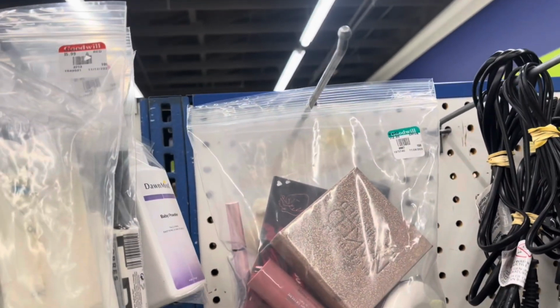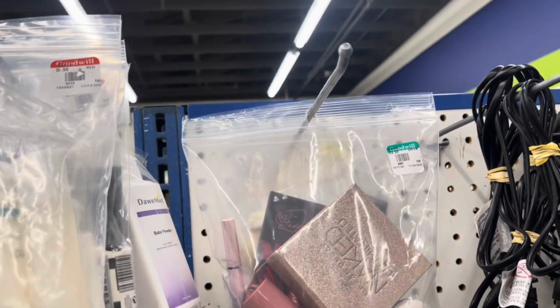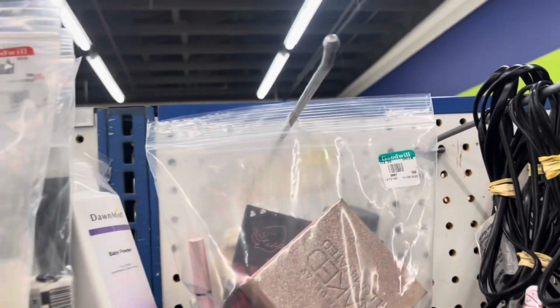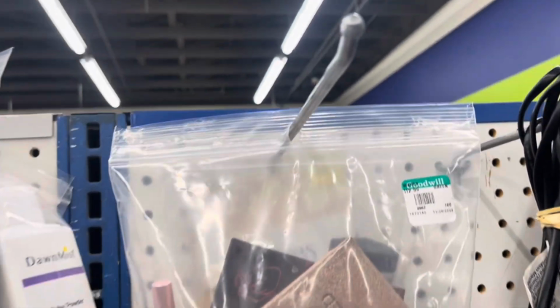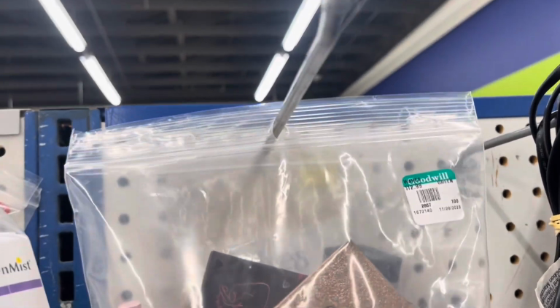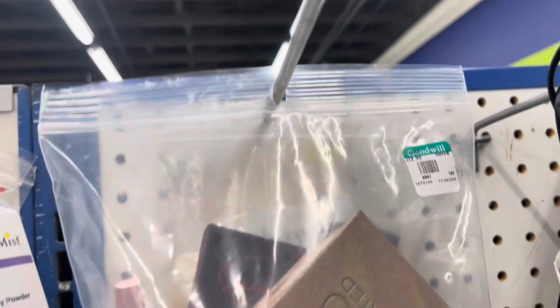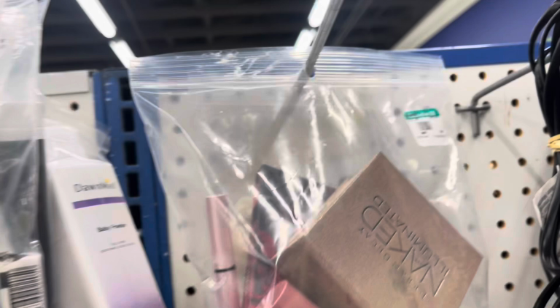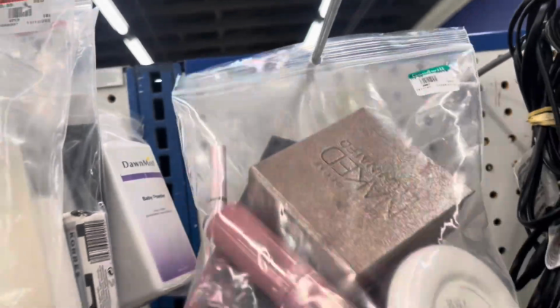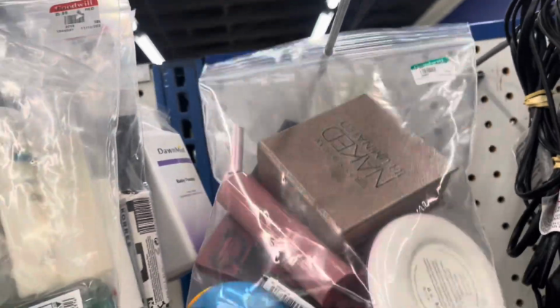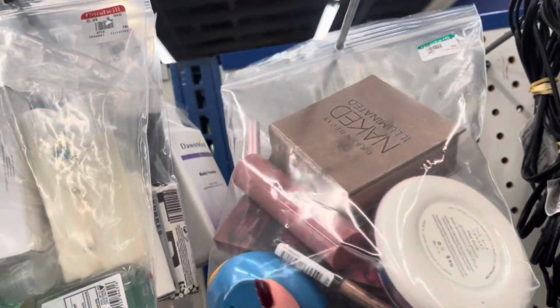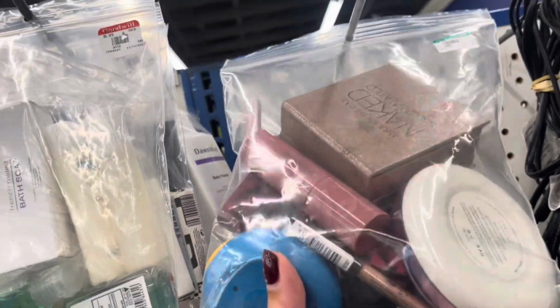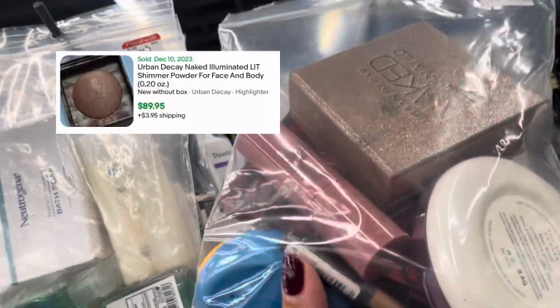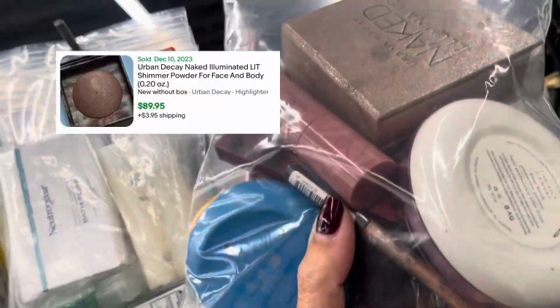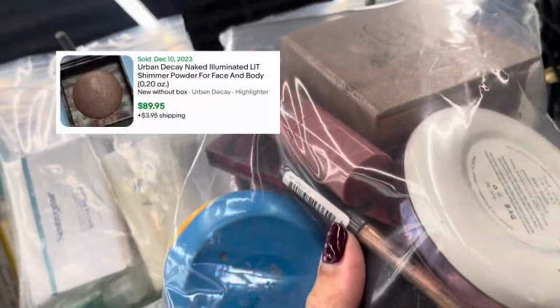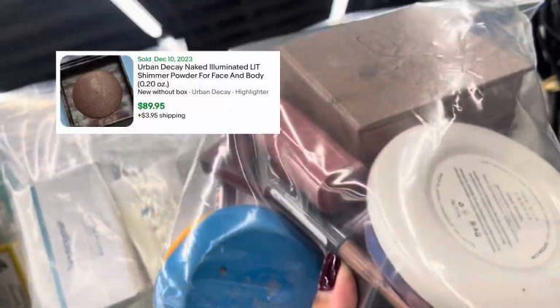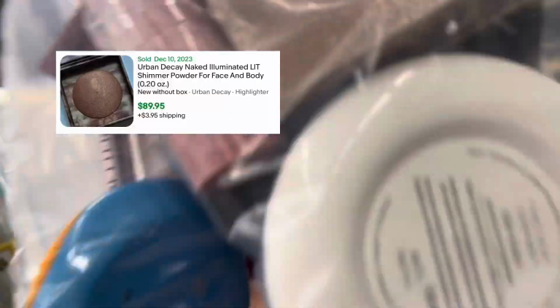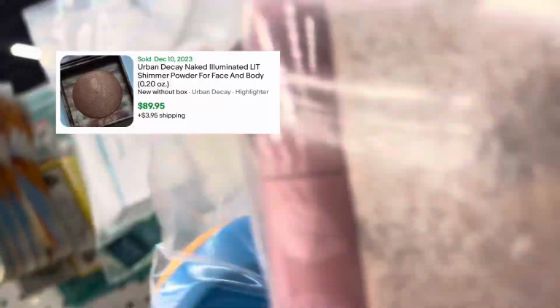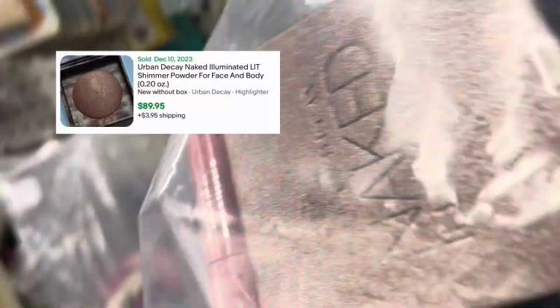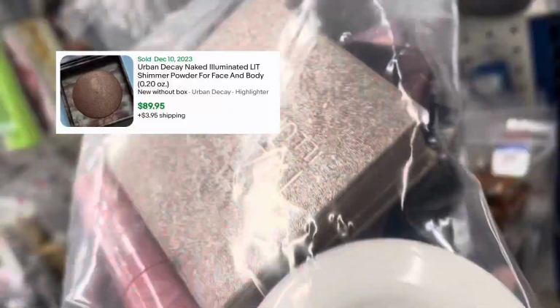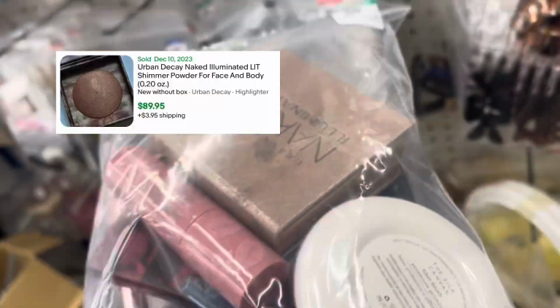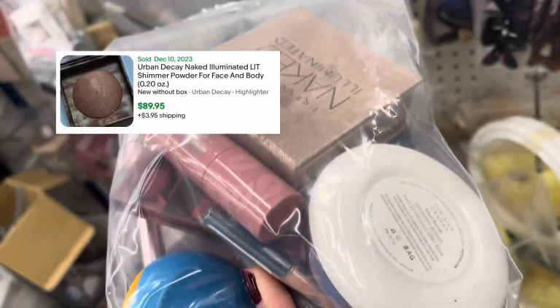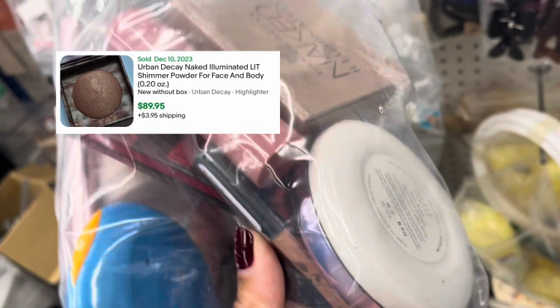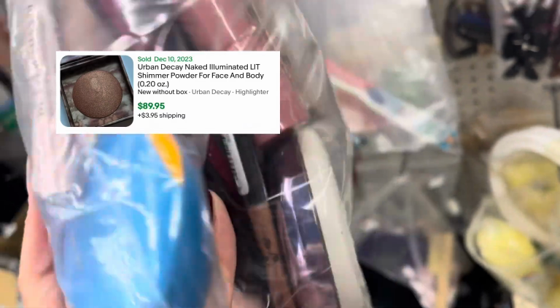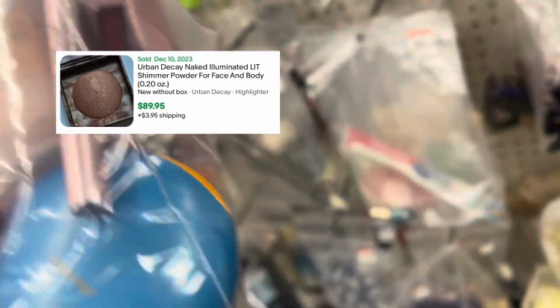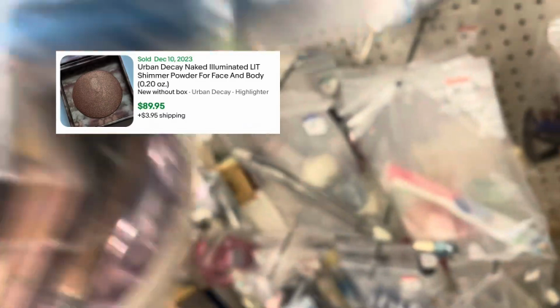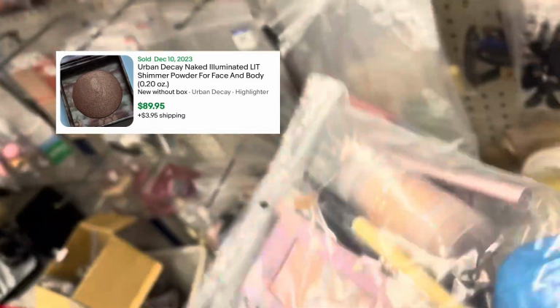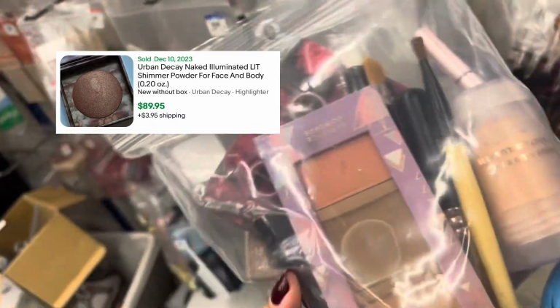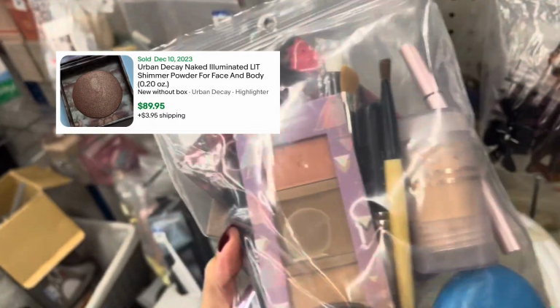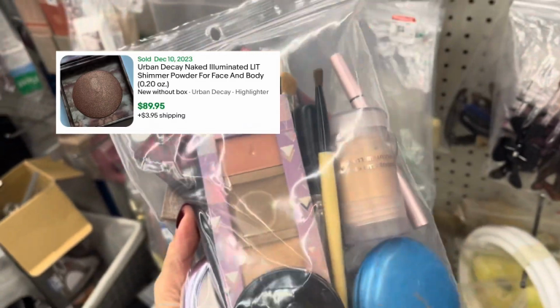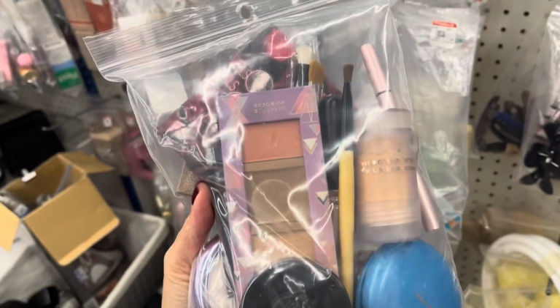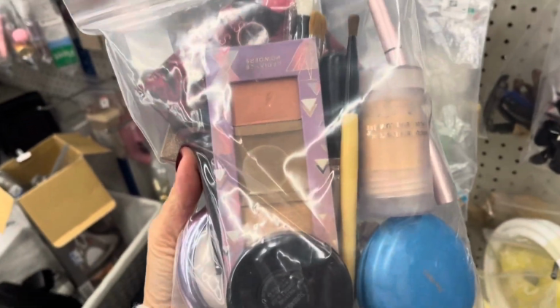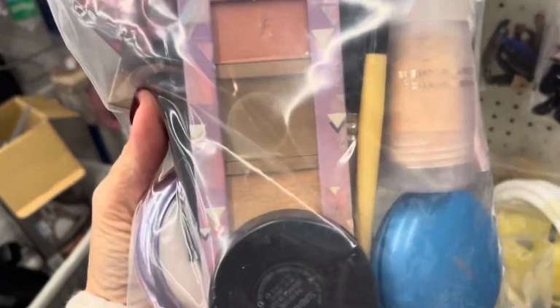Another full bag, and the first thing I spot is the Urban Decay Naked Illuminated. It is confirmed discontinued and comps for eighty dollars on eBay. Since it's in used condition, I'll list it on Mercari.